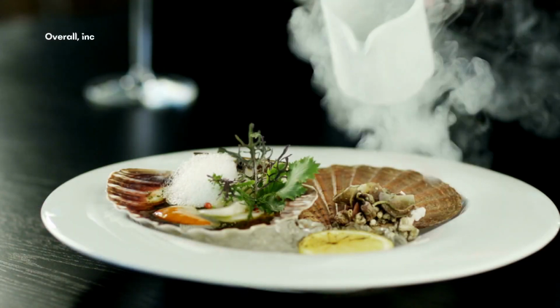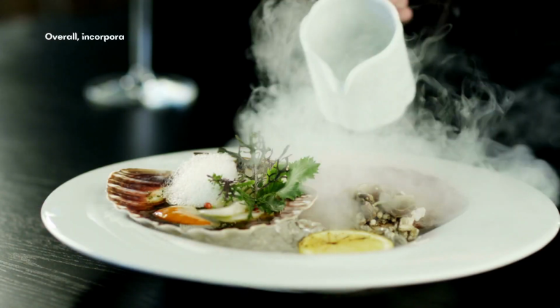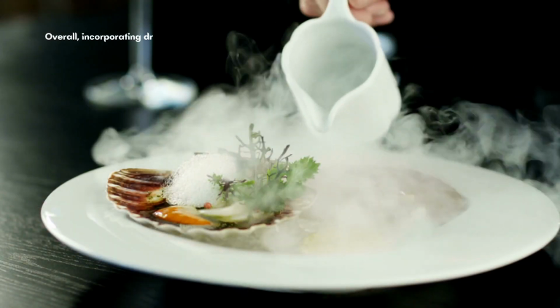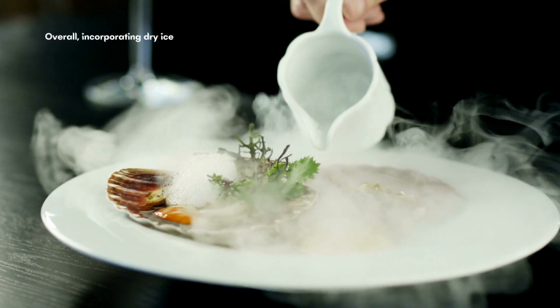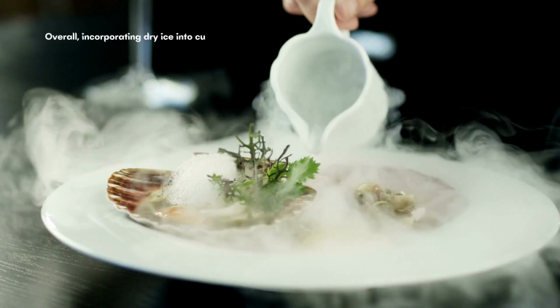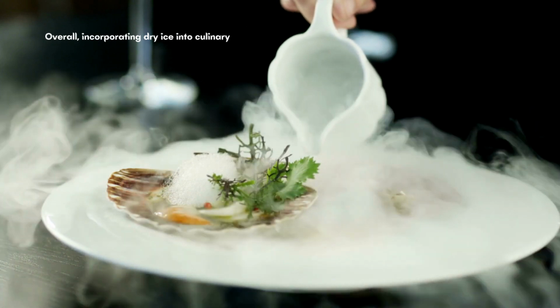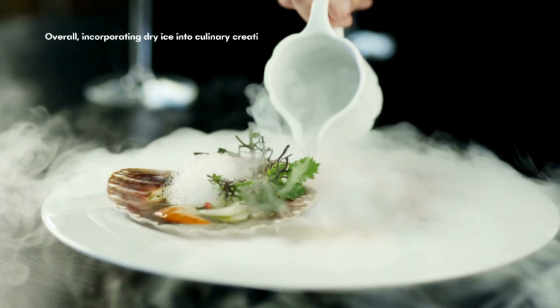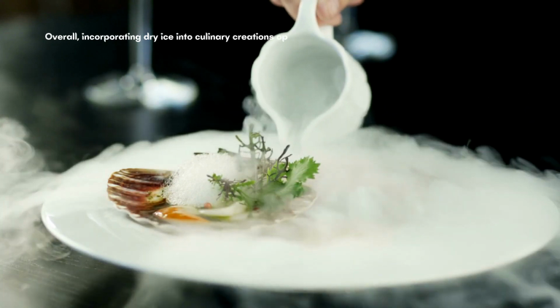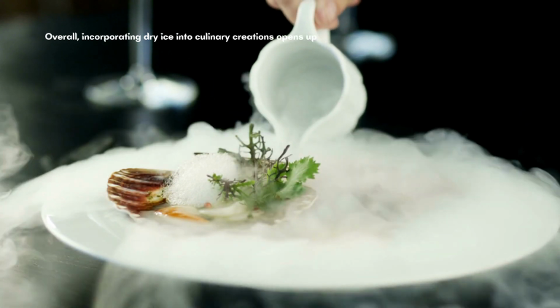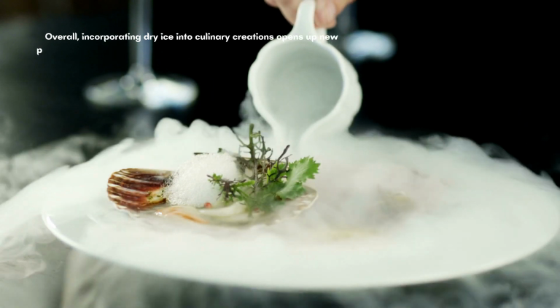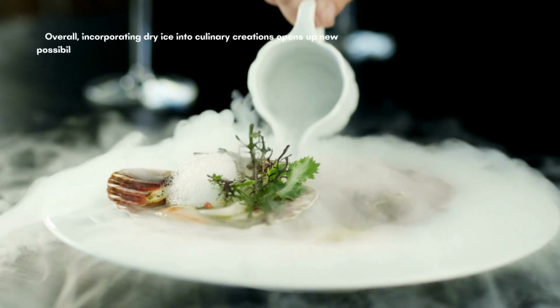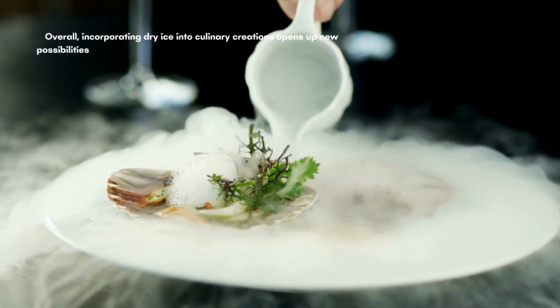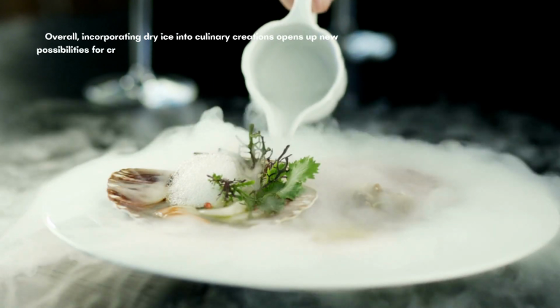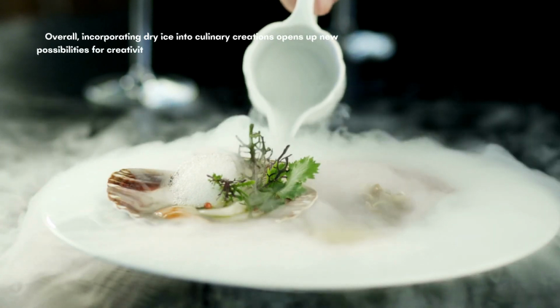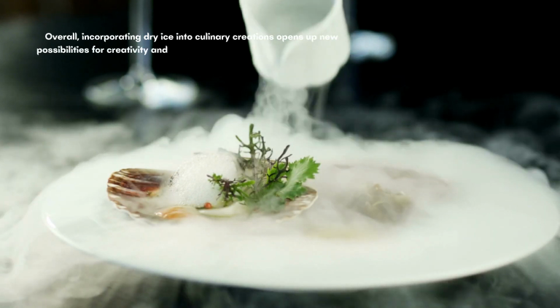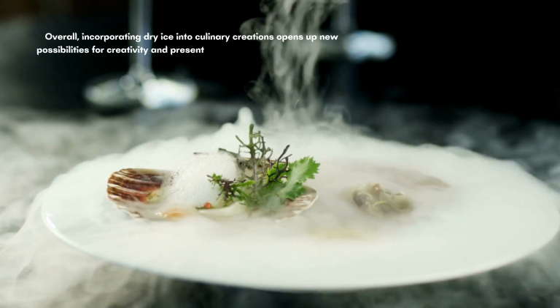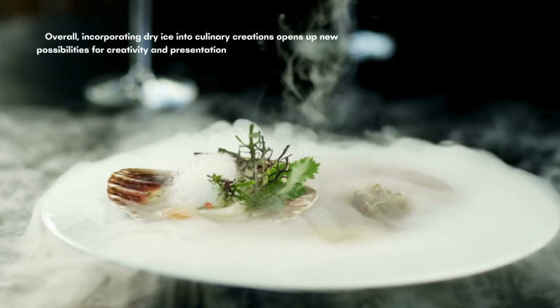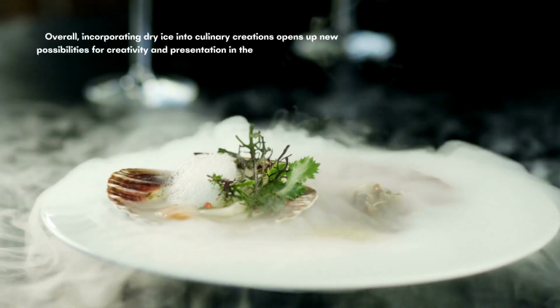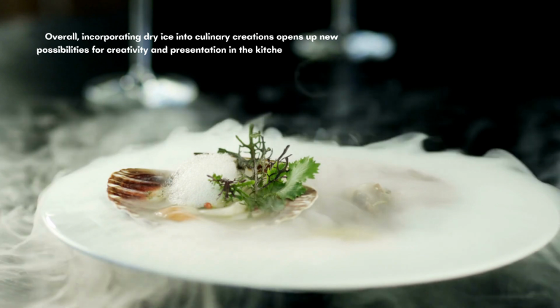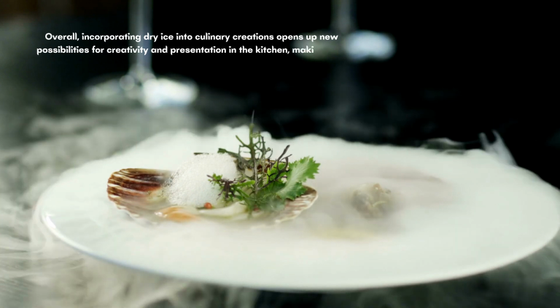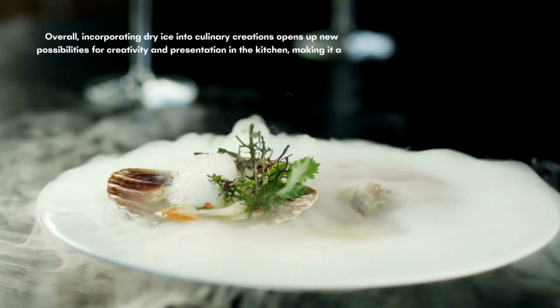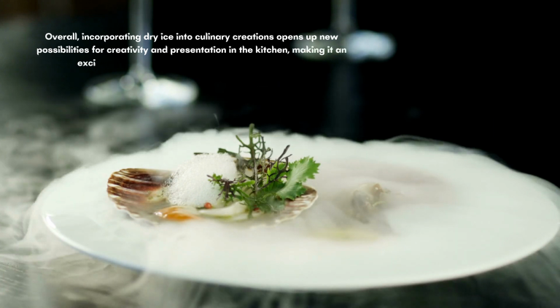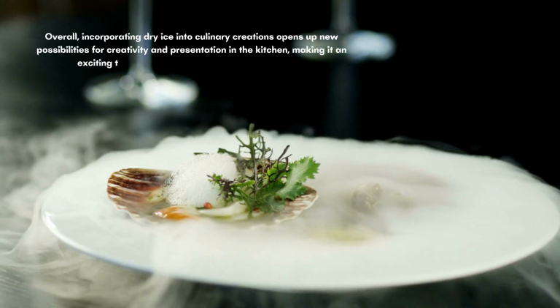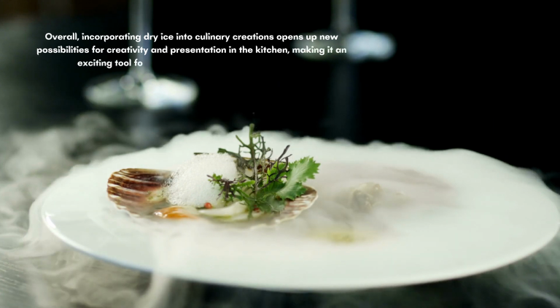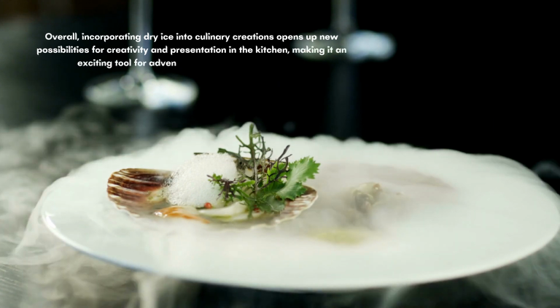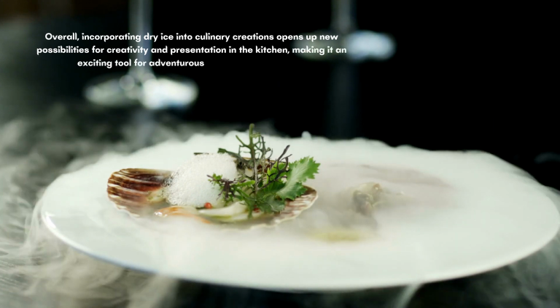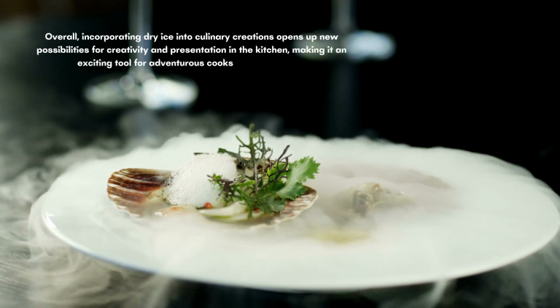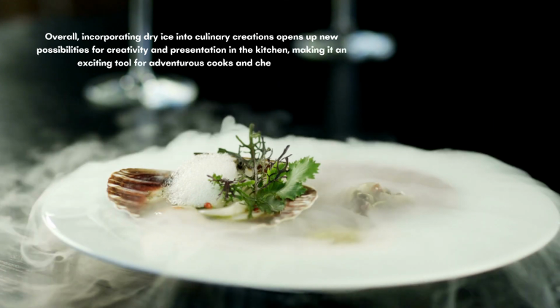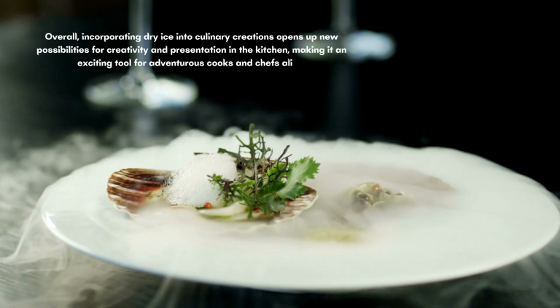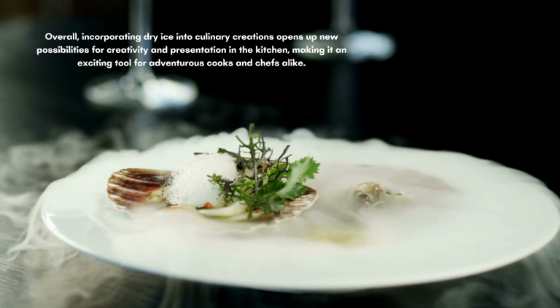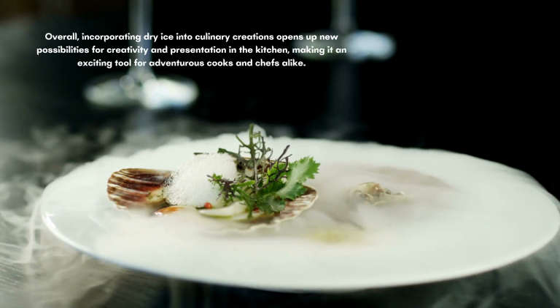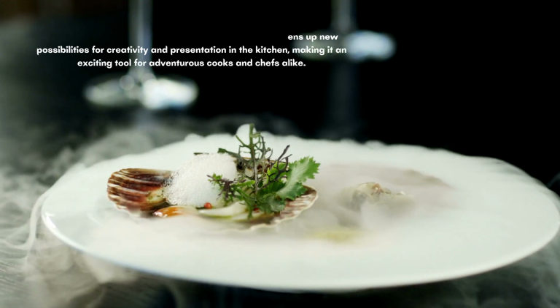Overall, incorporating dry ice into culinary creations opens up new possibilities for creativity and presentation in the kitchen, making it an exciting tool for adventurous cooks and chefs alike.